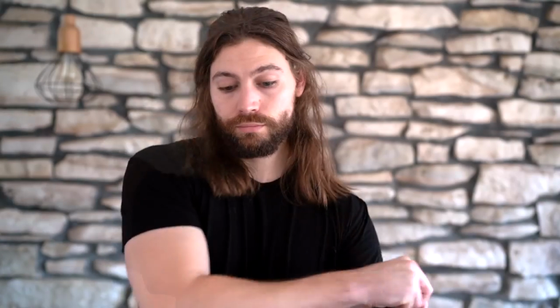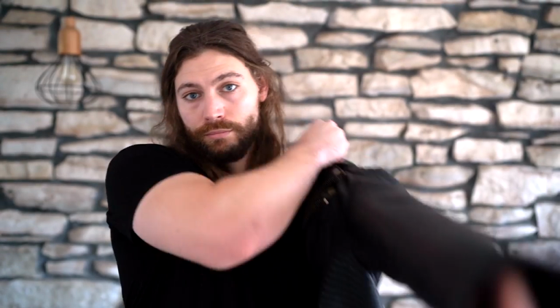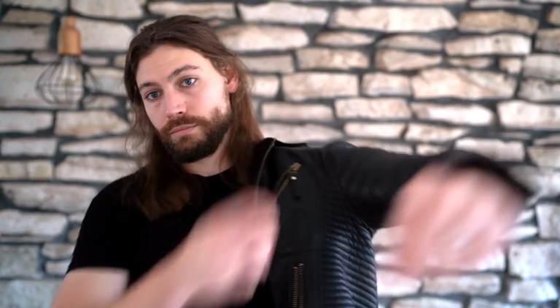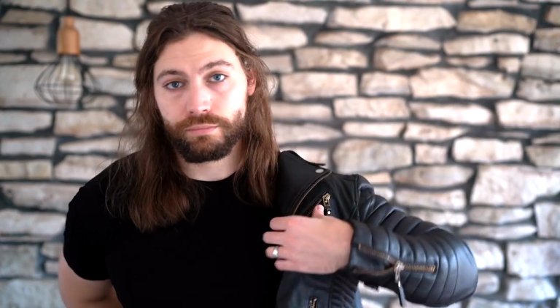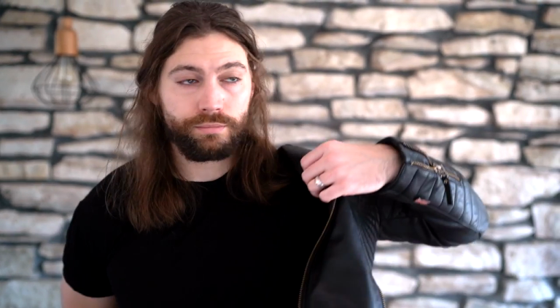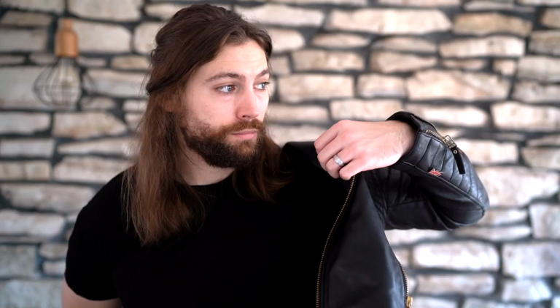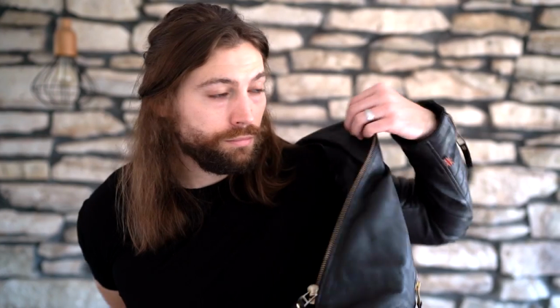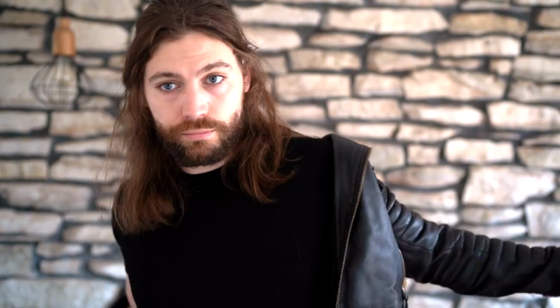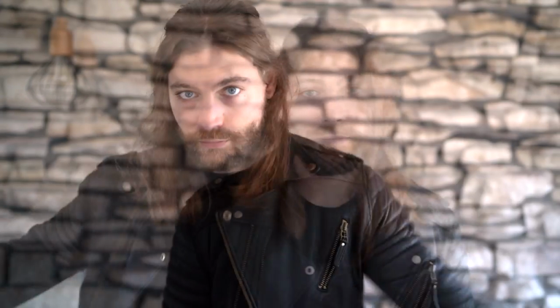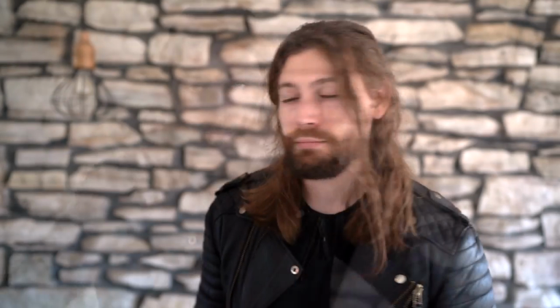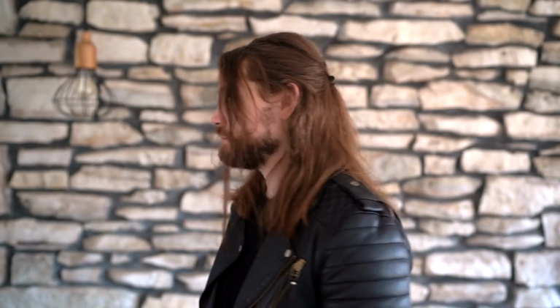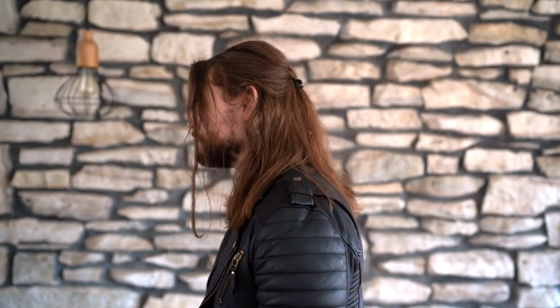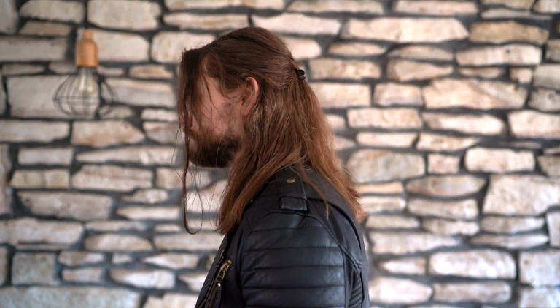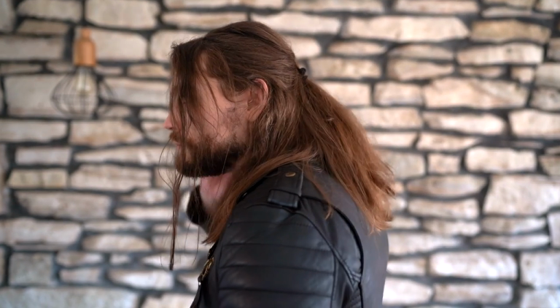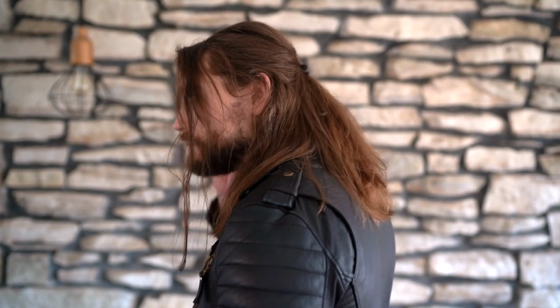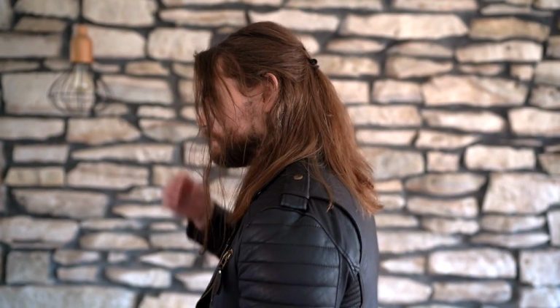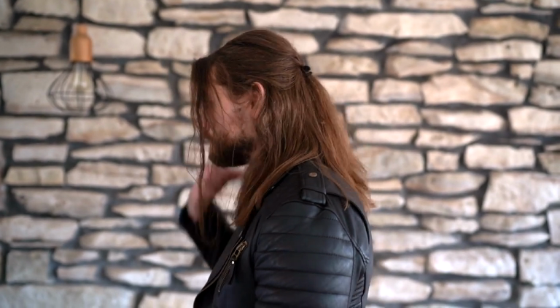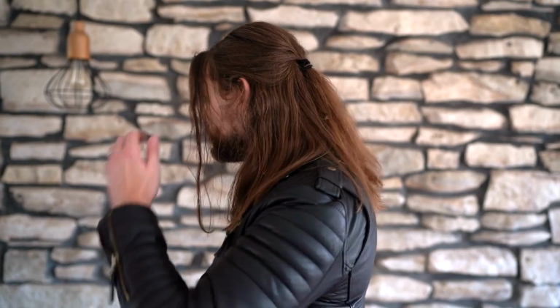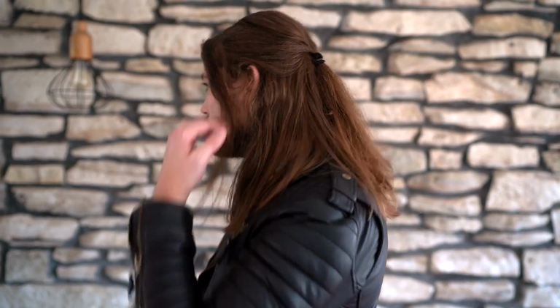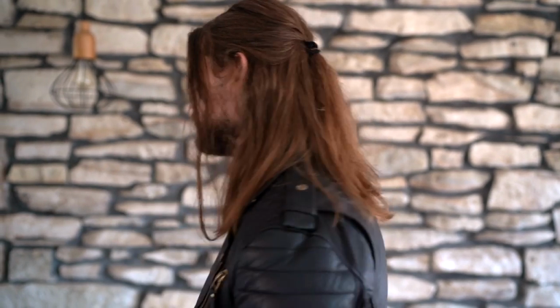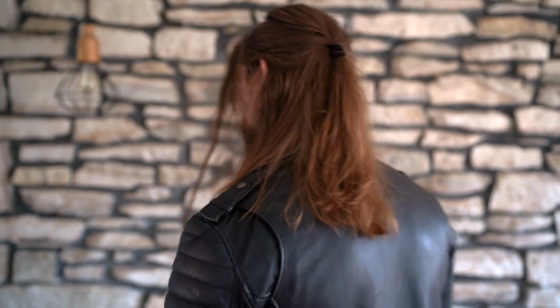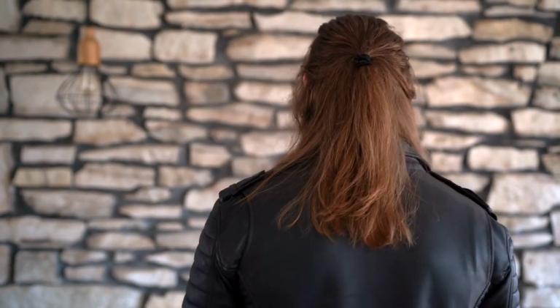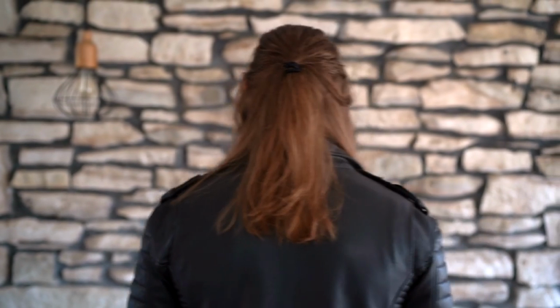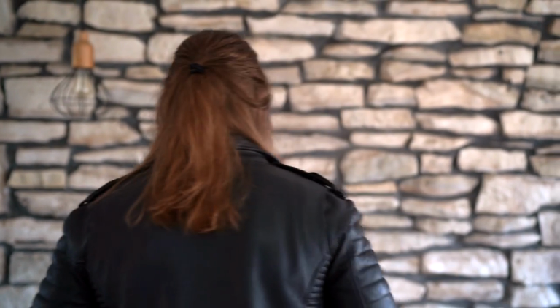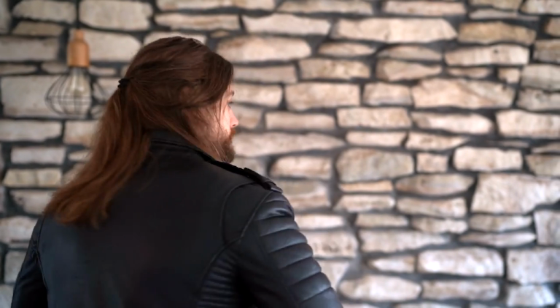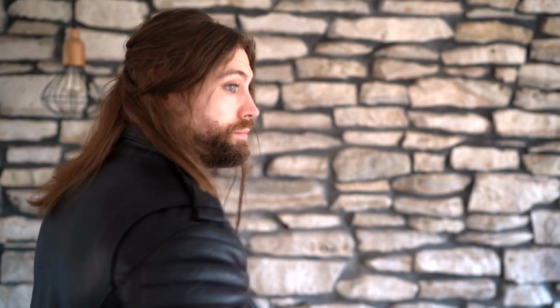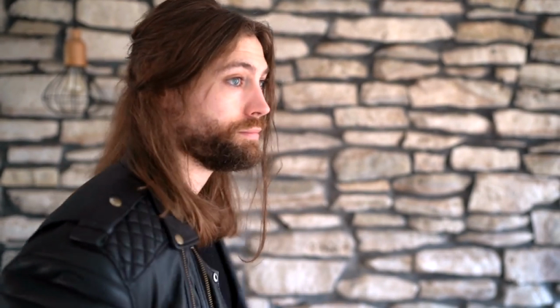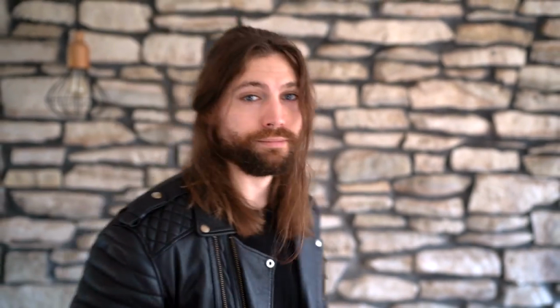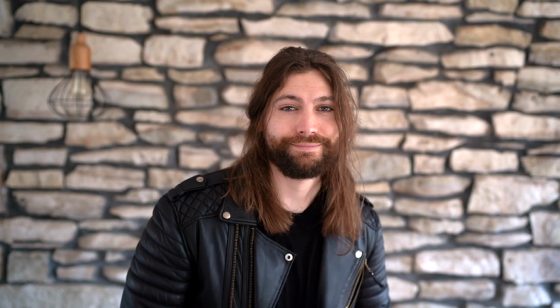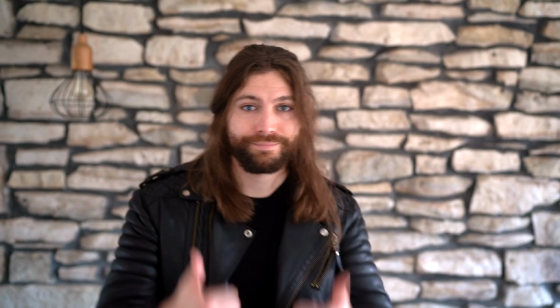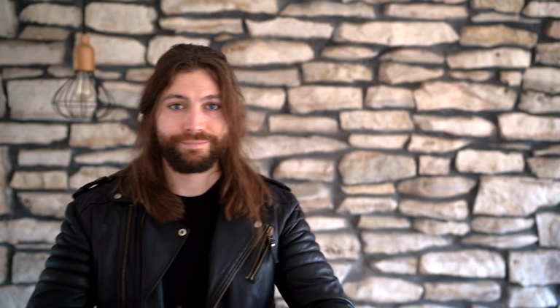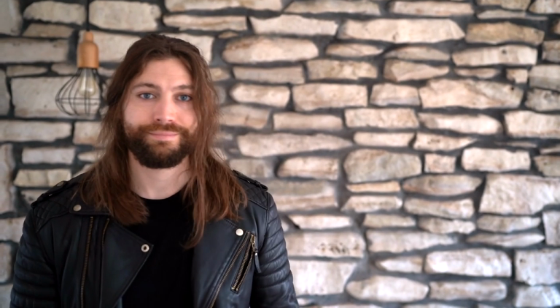I usually throw on a leather jacket and I rock this look when I go out to dinner, go out for coffee, or just going out to any social events. Let me know in the comments what you guys think, and if you want to see any other hair tutorials. I will see you guys in the next one. Peace.